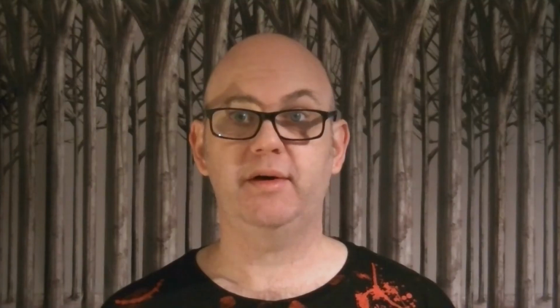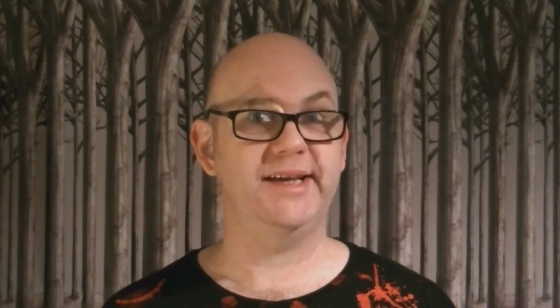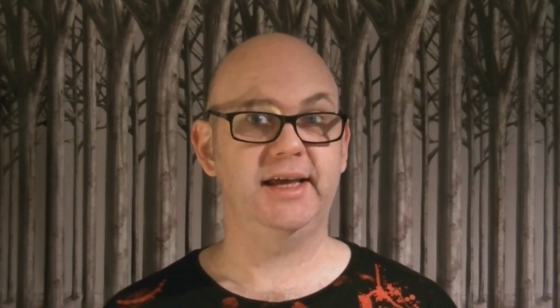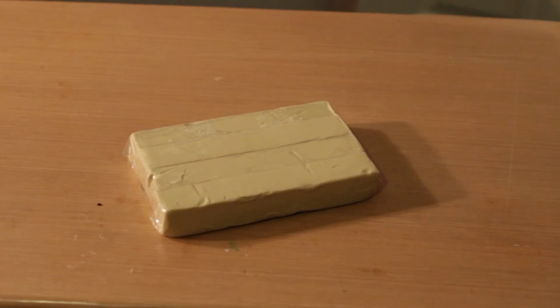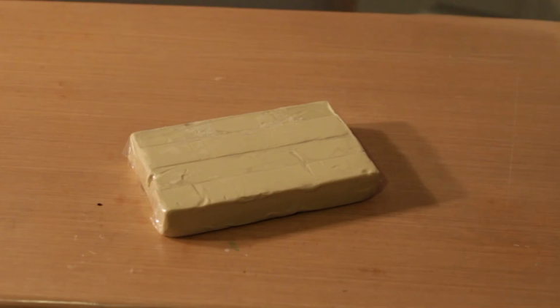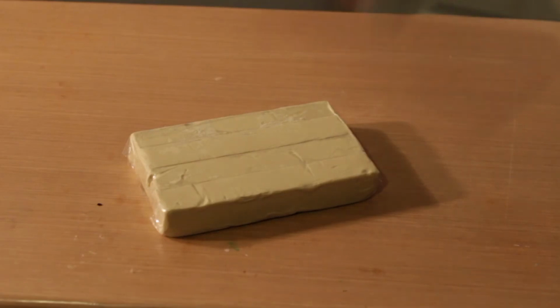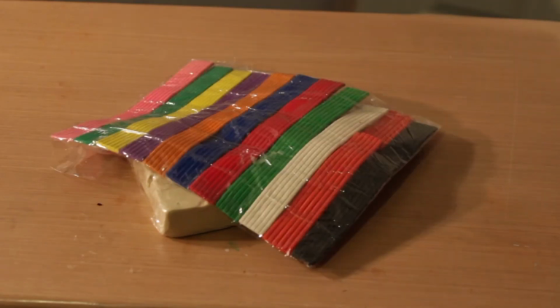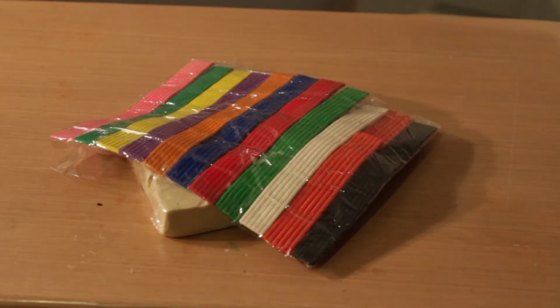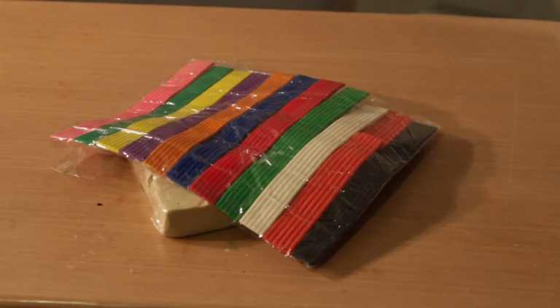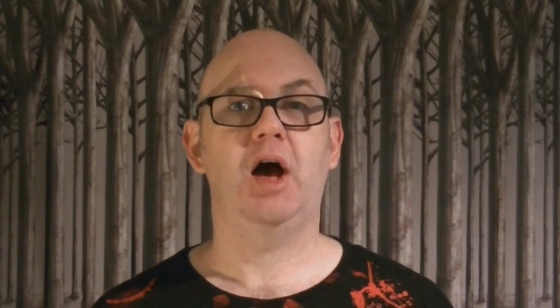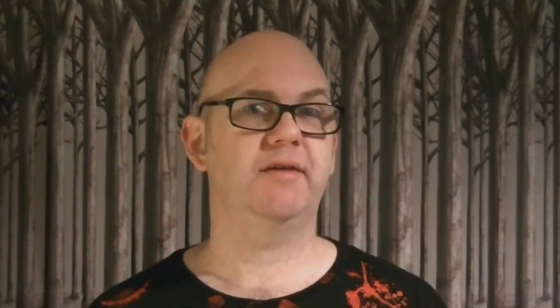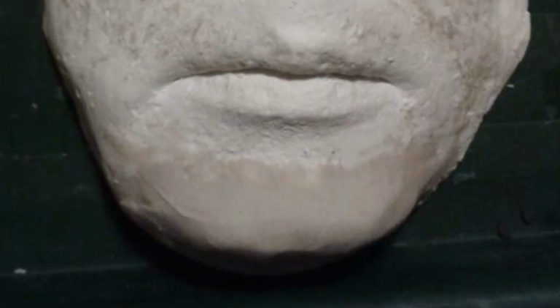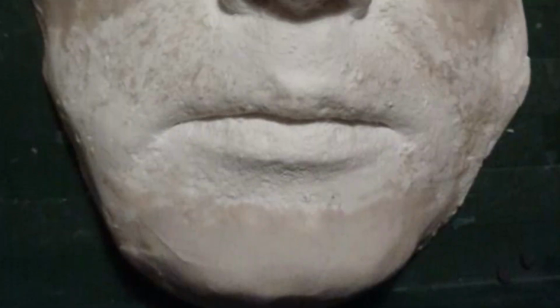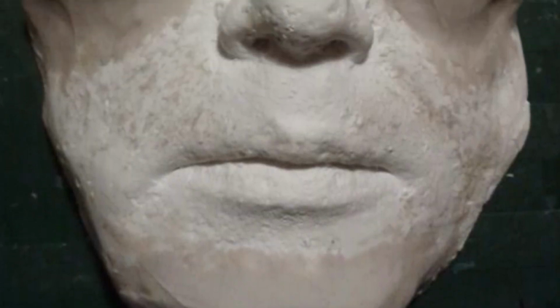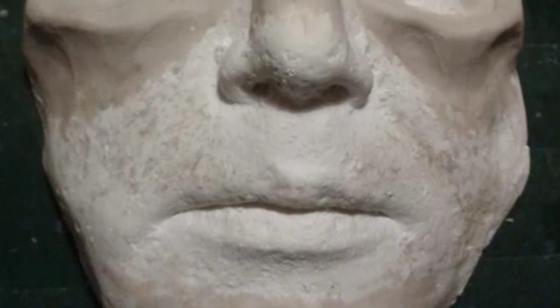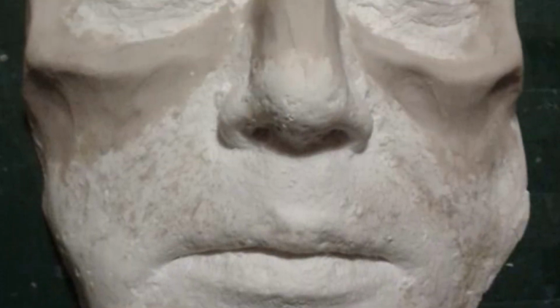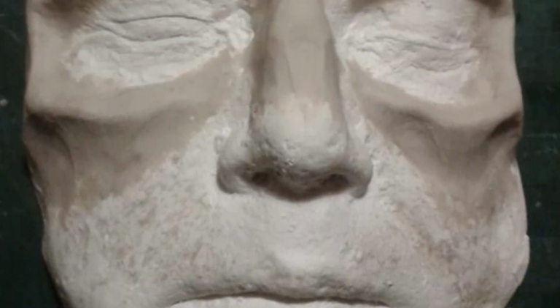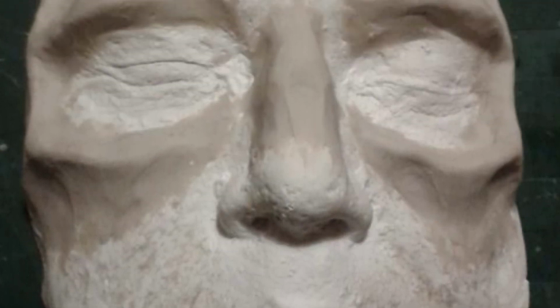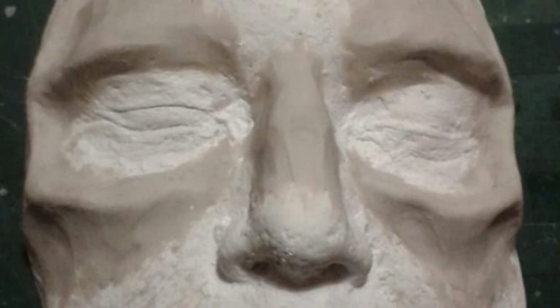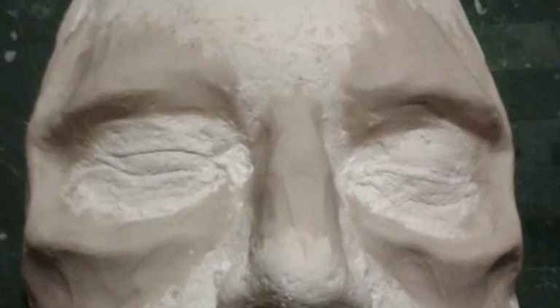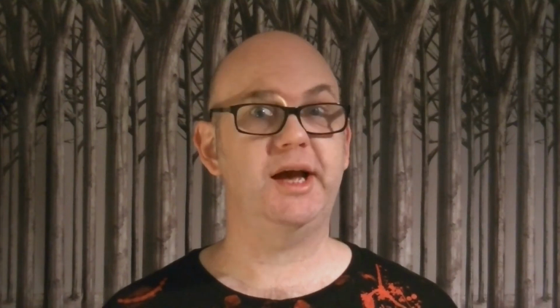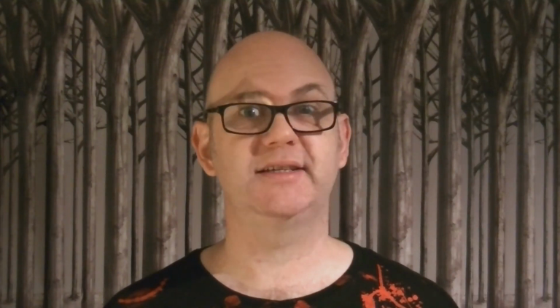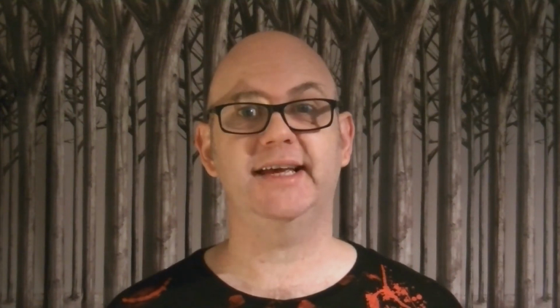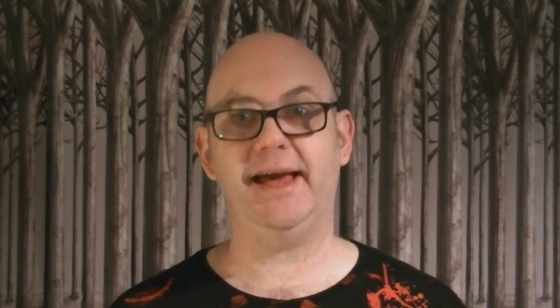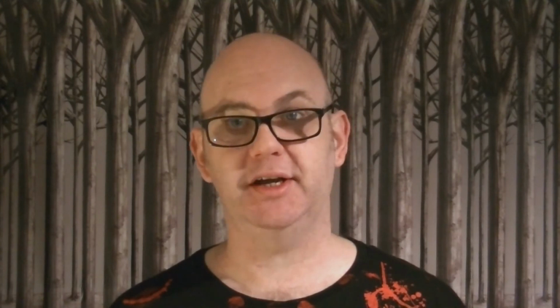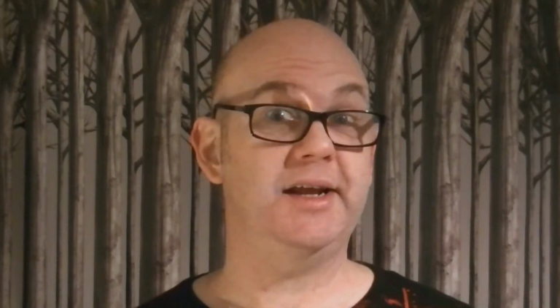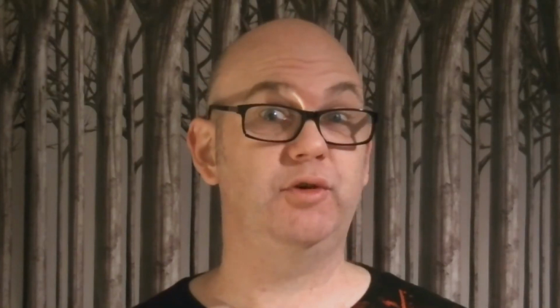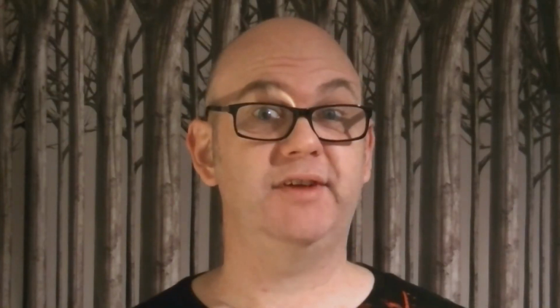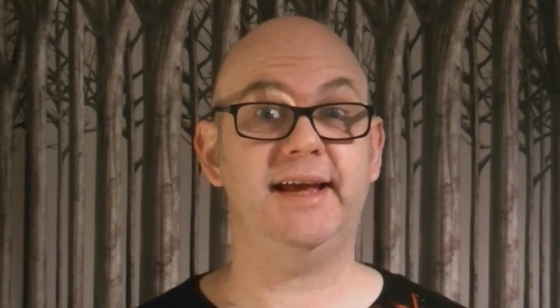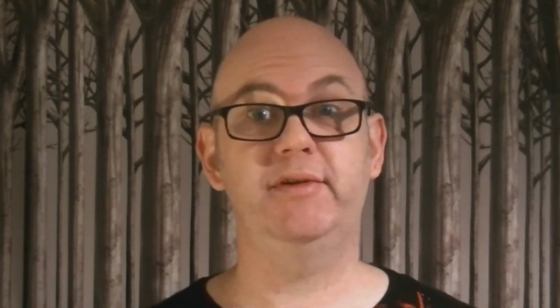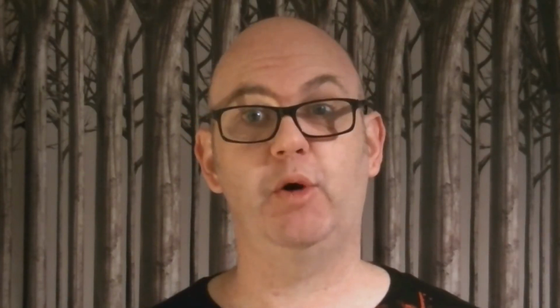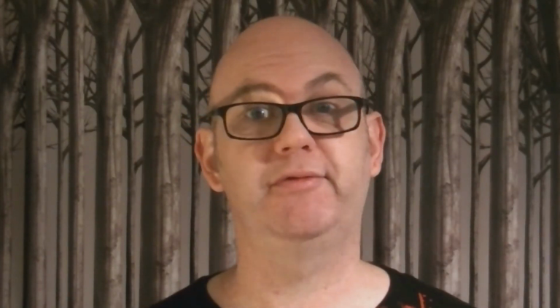With oil based clay — I used clean clay but plasticine would be fine as well — I built up the features on the face casting. This I'd use as a positive mould, building up layers of latex on the outside. Again I did four layers of latex and removed it from the mould as before.